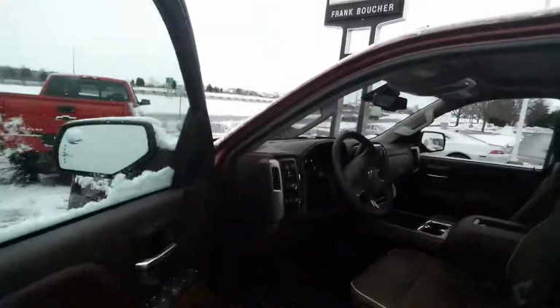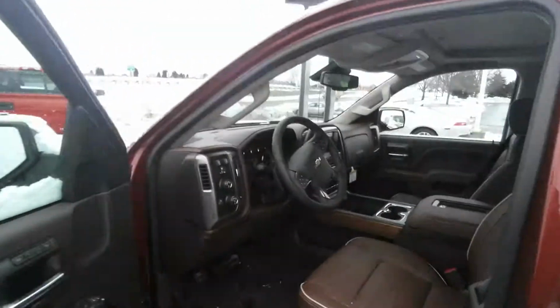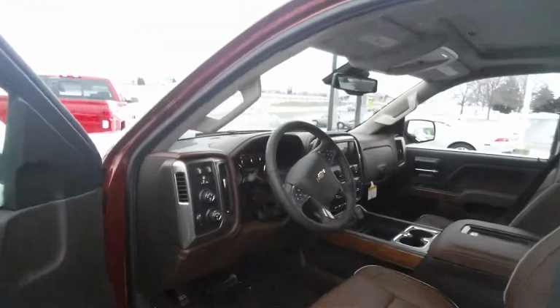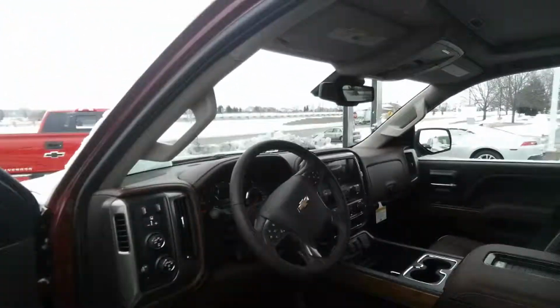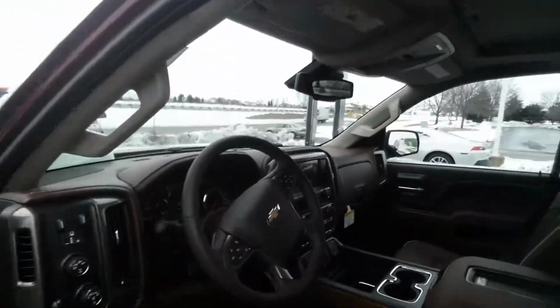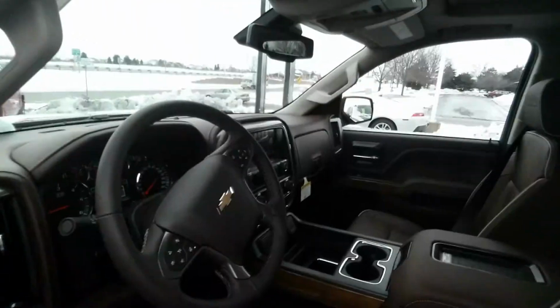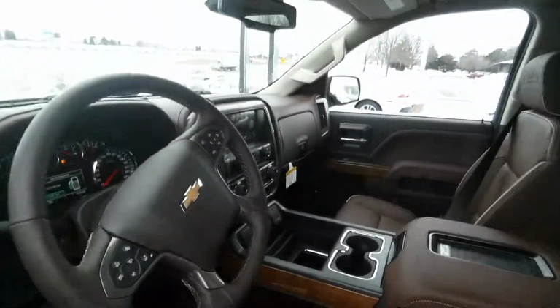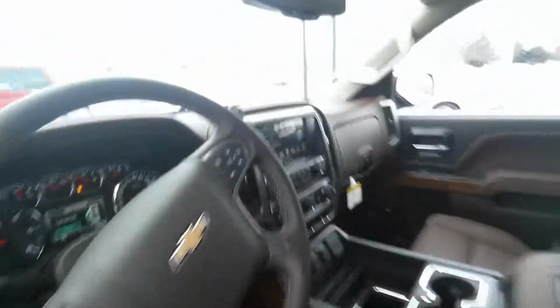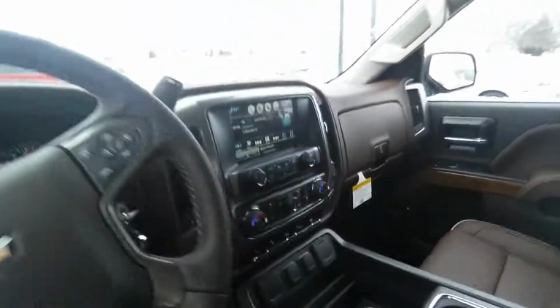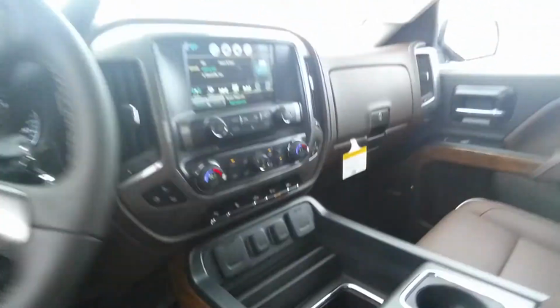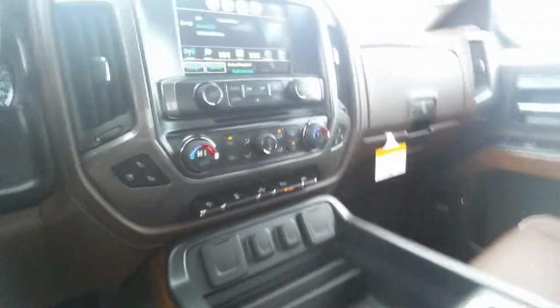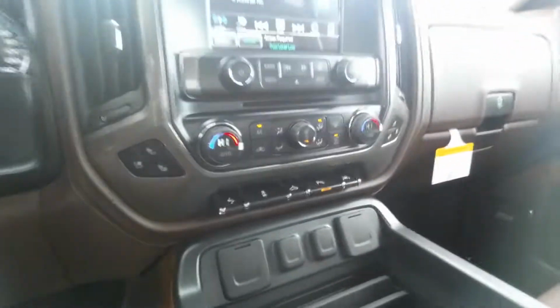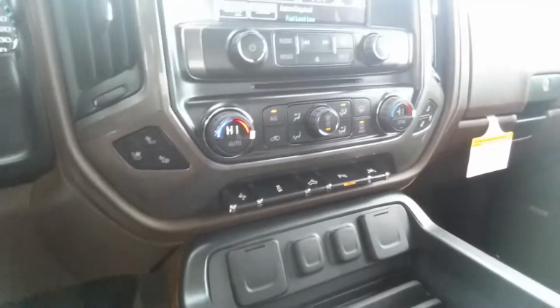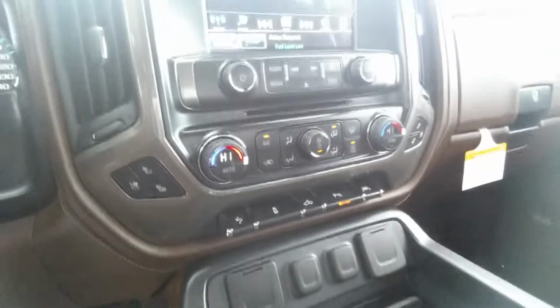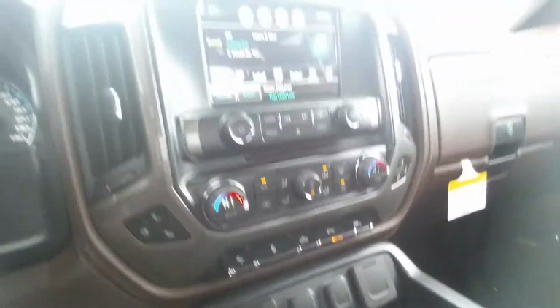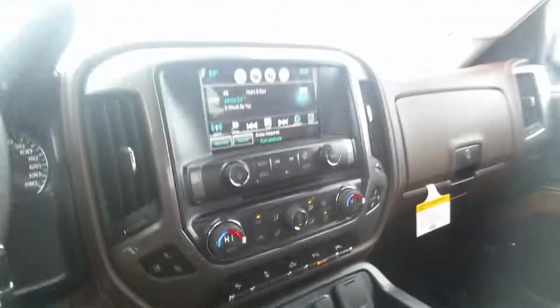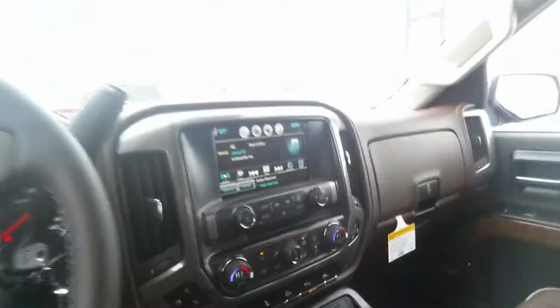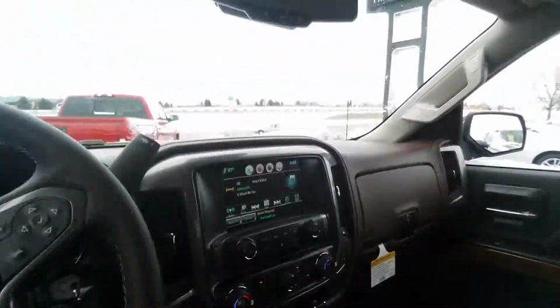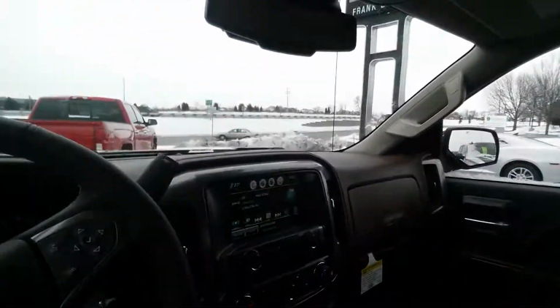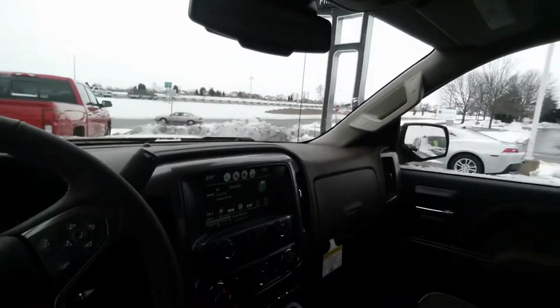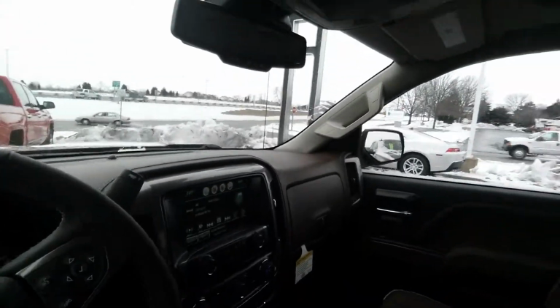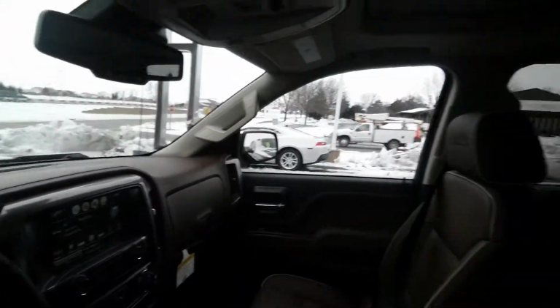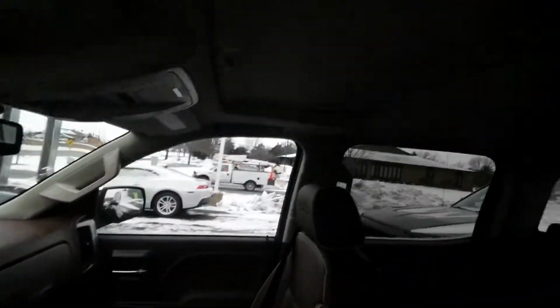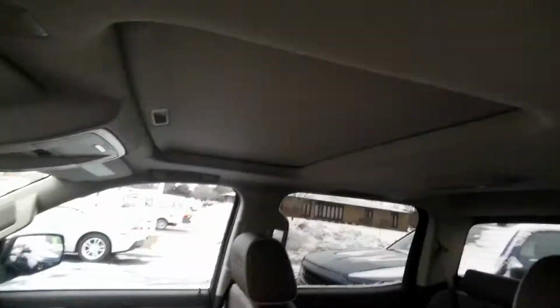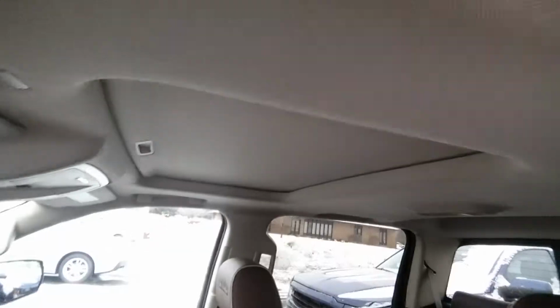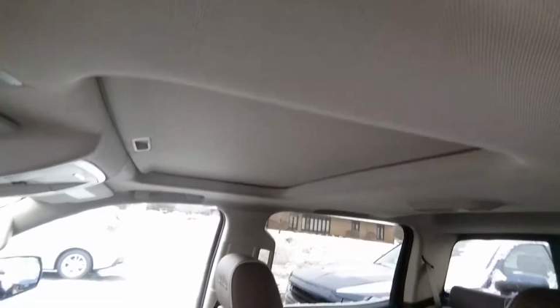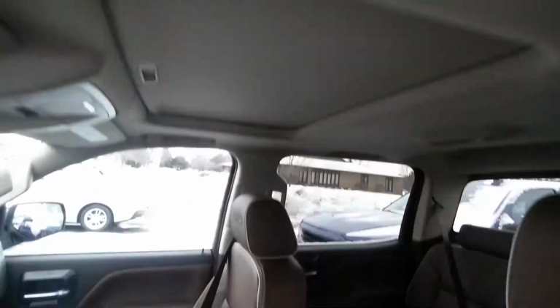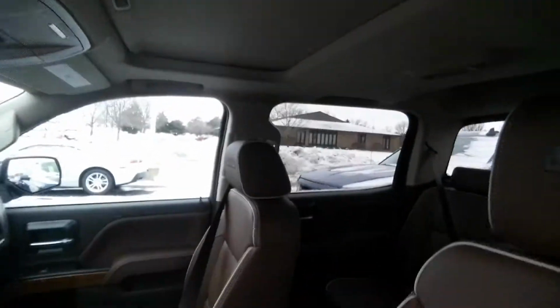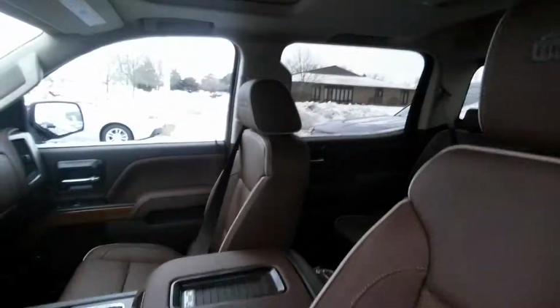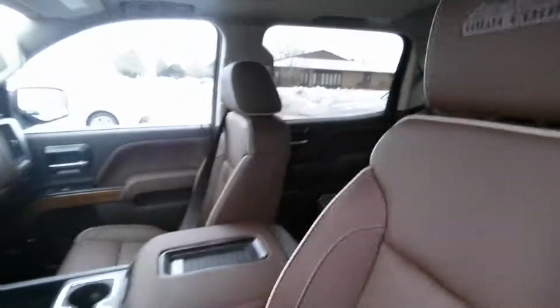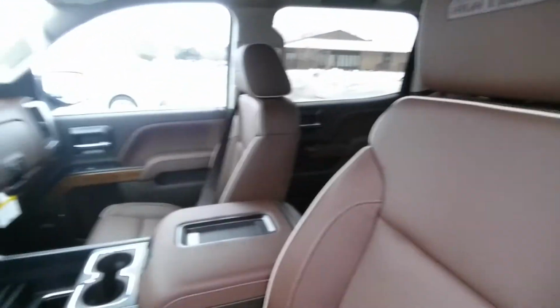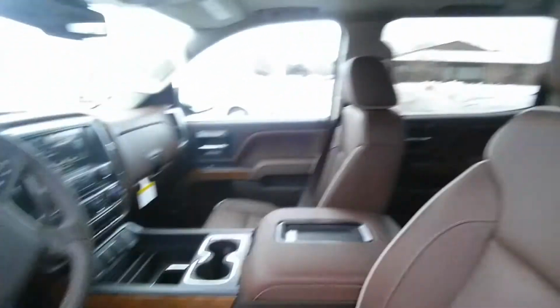This one is equipped with leather heated seats, air conditioned seats, and a MyLink touchscreen. You also have your sunroof, and beautiful leather throughout the interior.